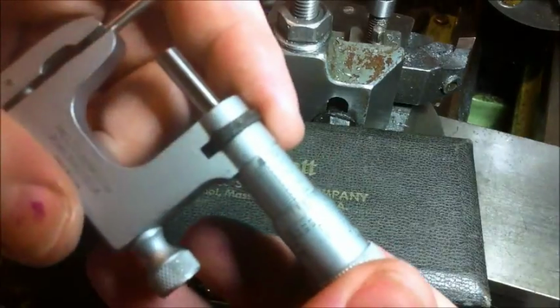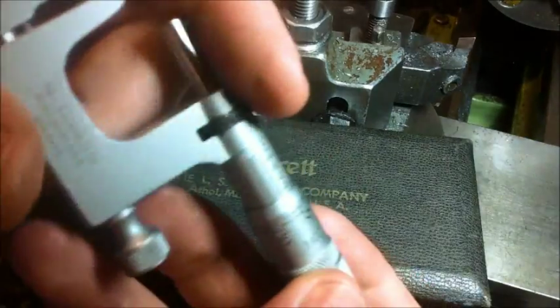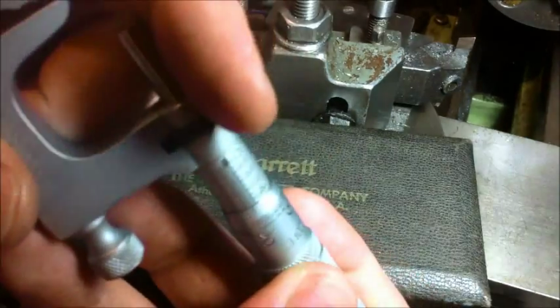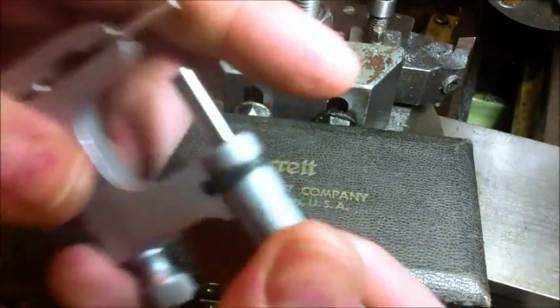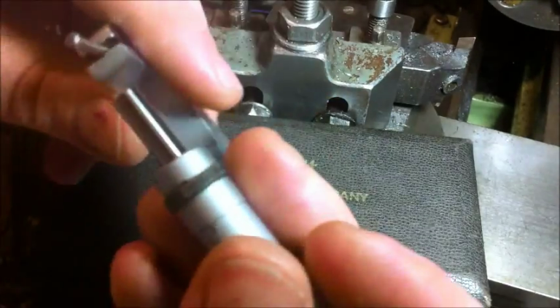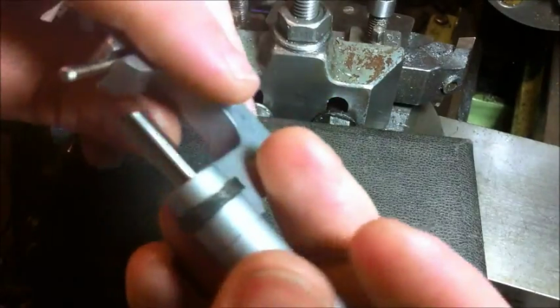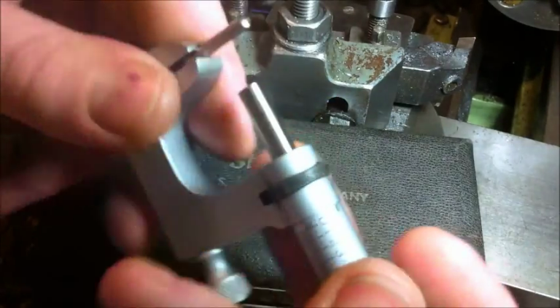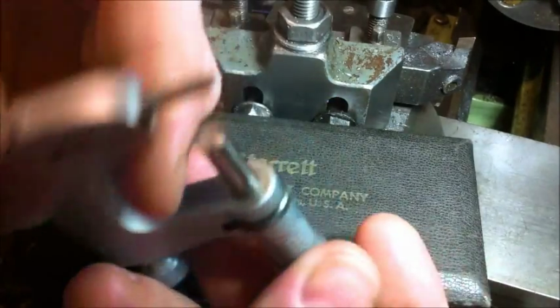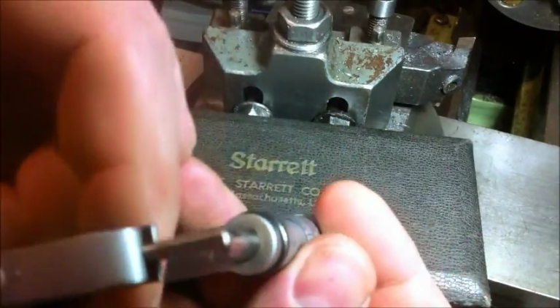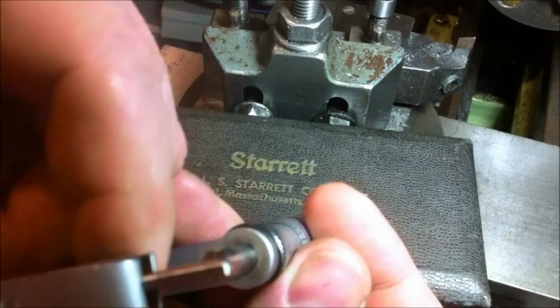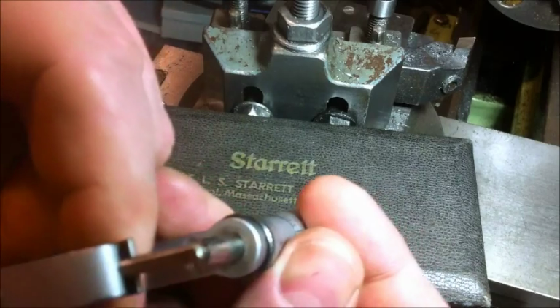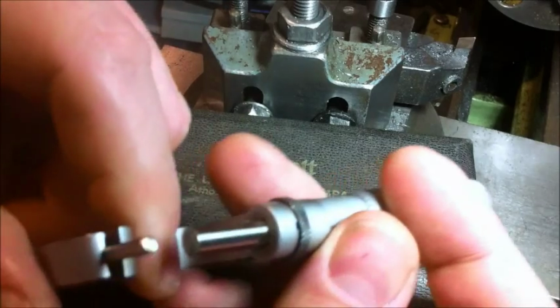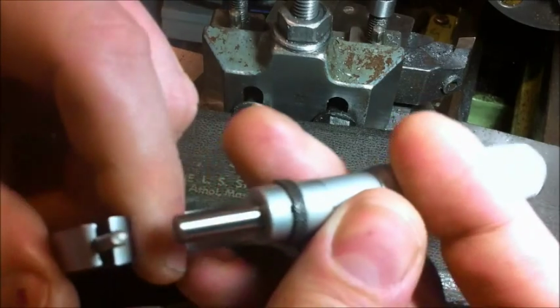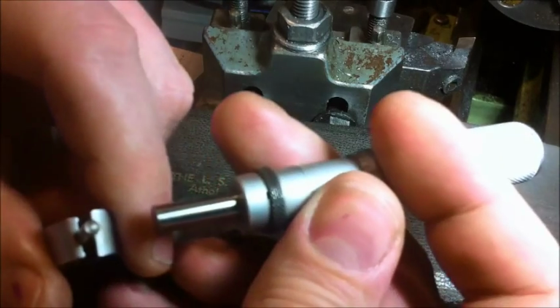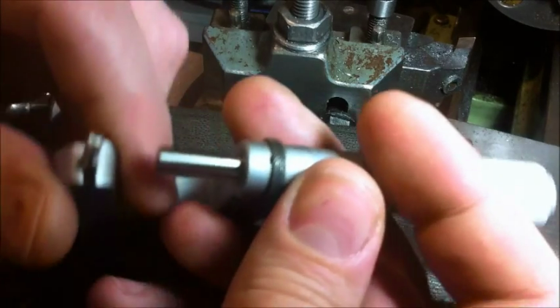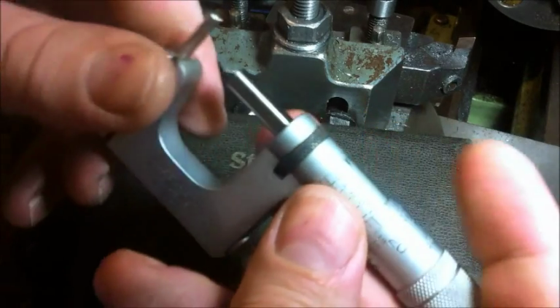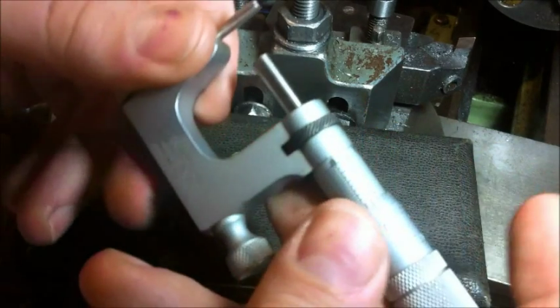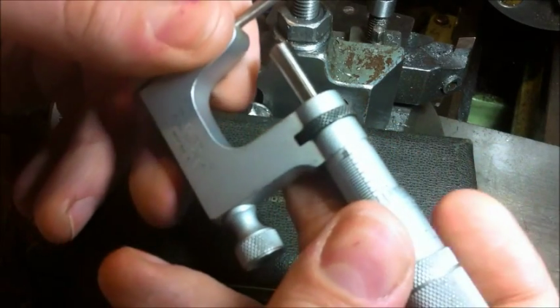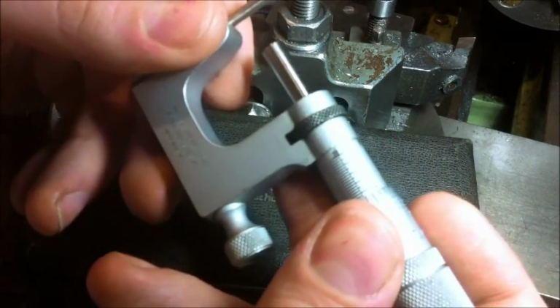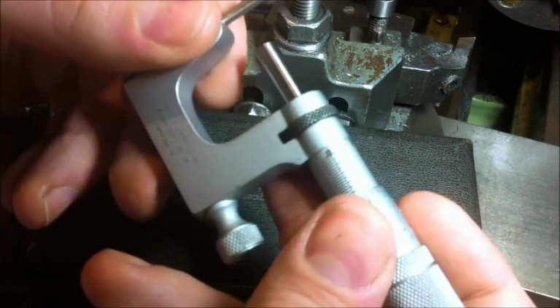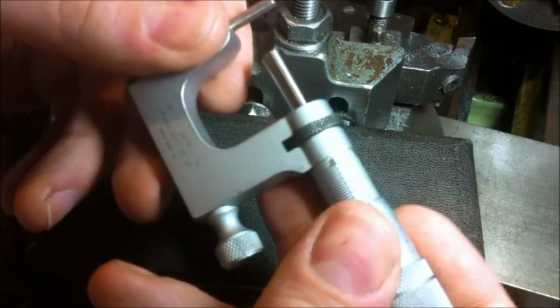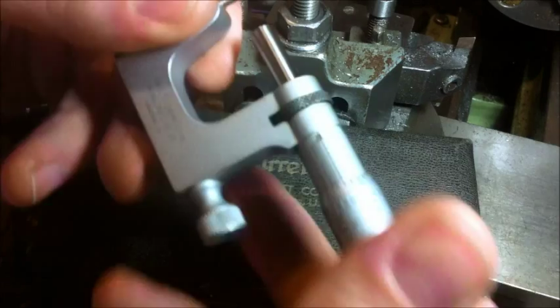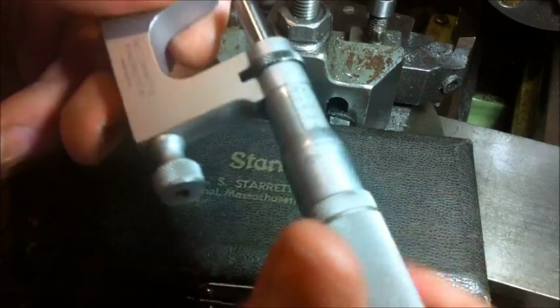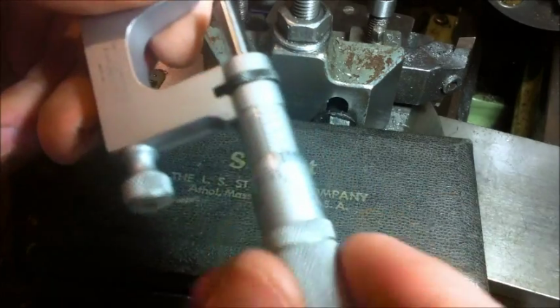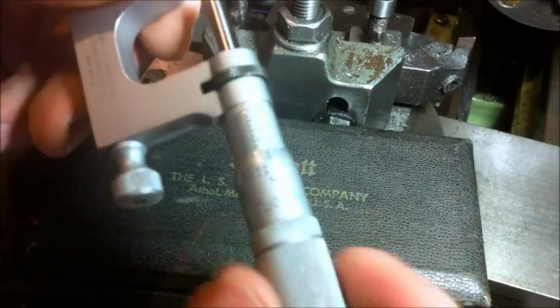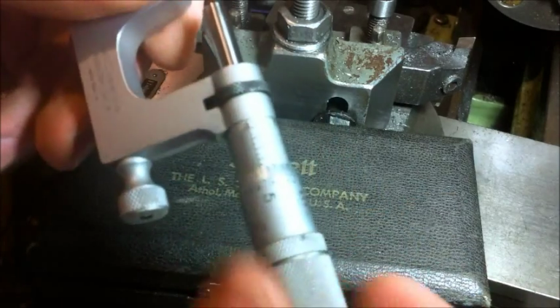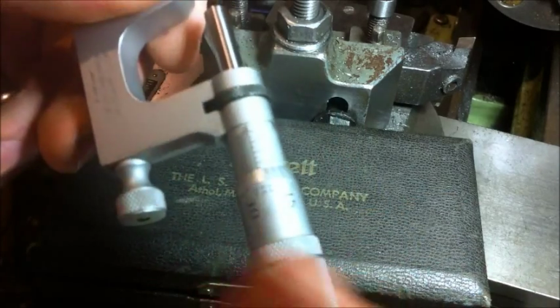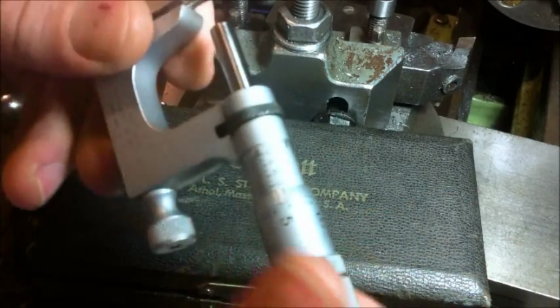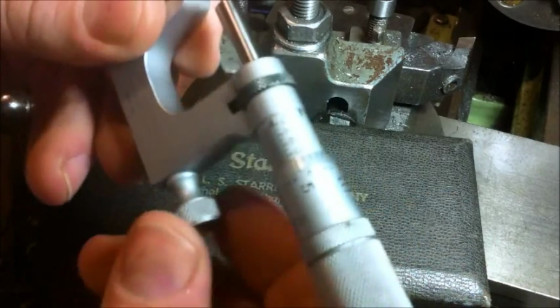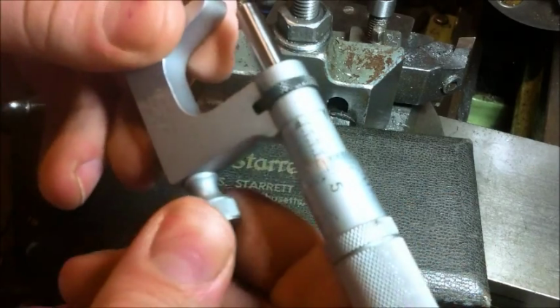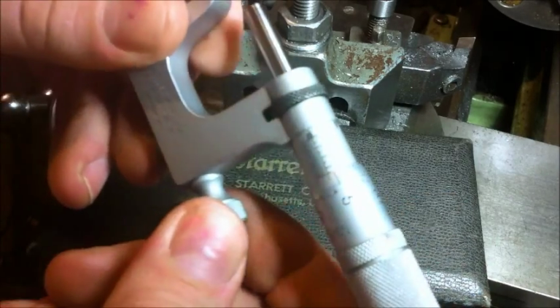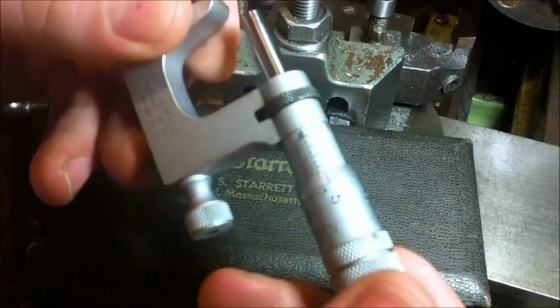It's just one of my little treasures, and I thought I'd show that off — maybe no one's really seen one. It is a fairly unusual micrometer, I think, but it's a useful thing.